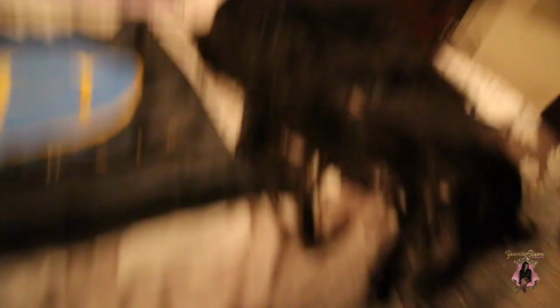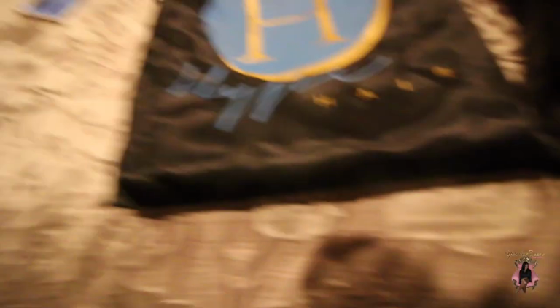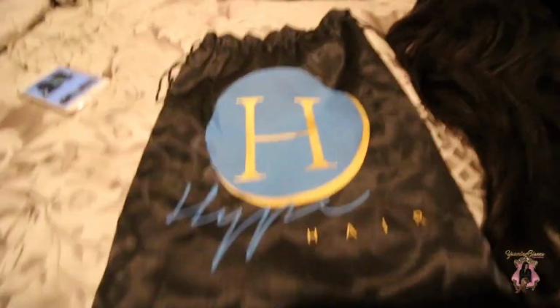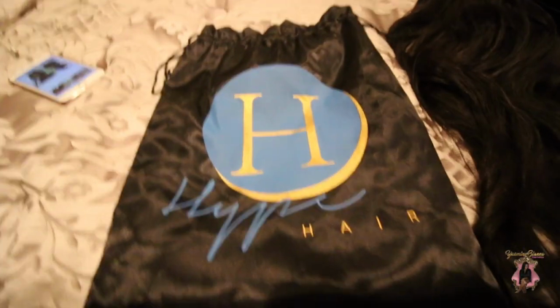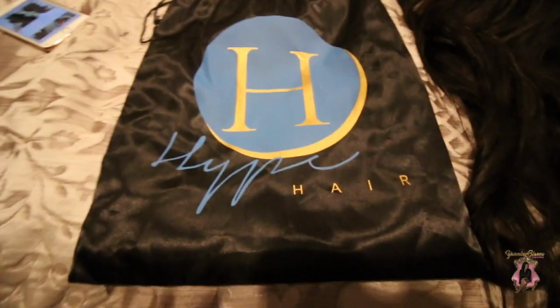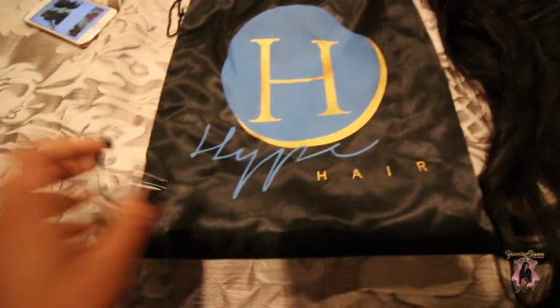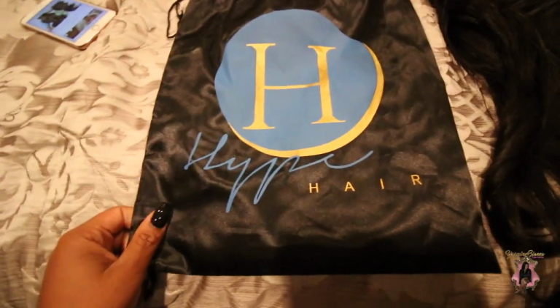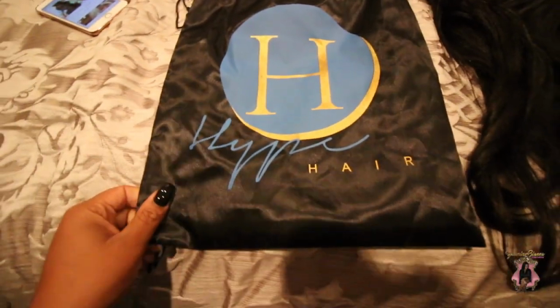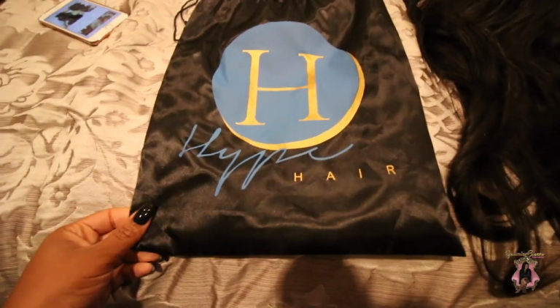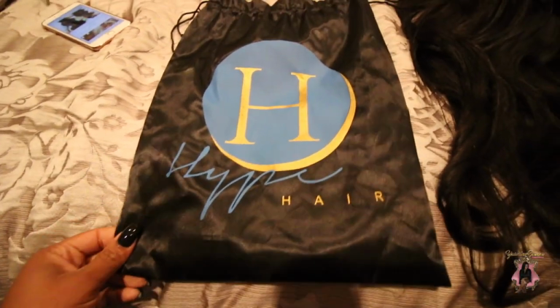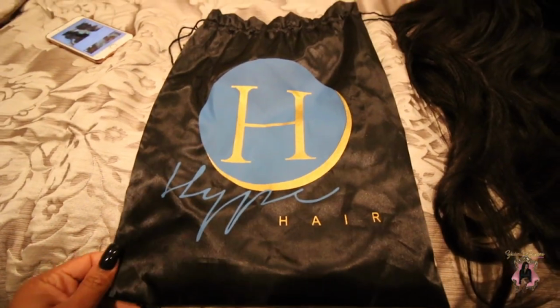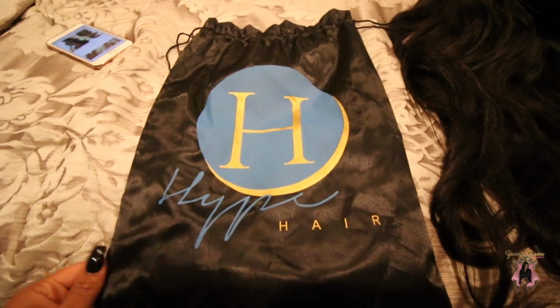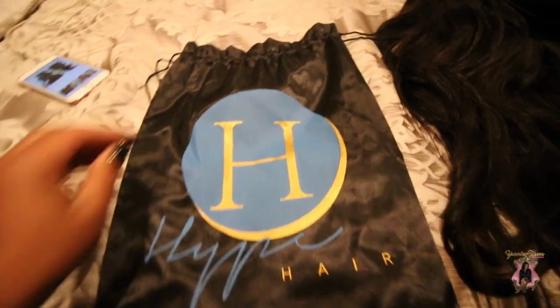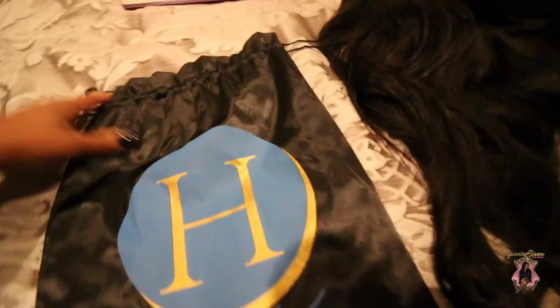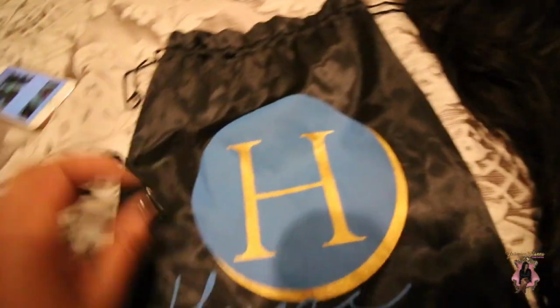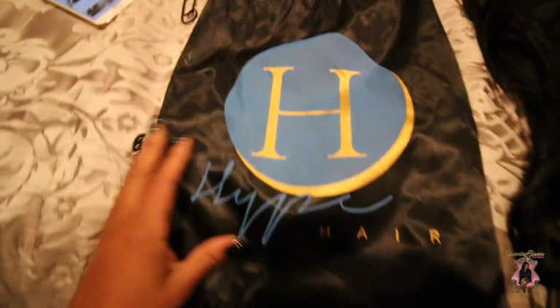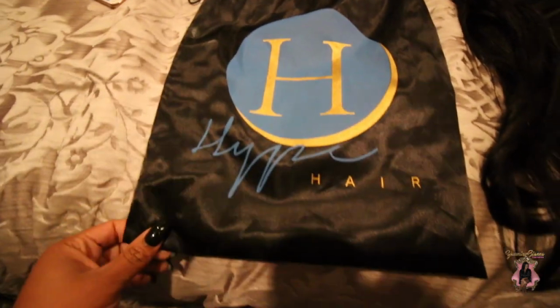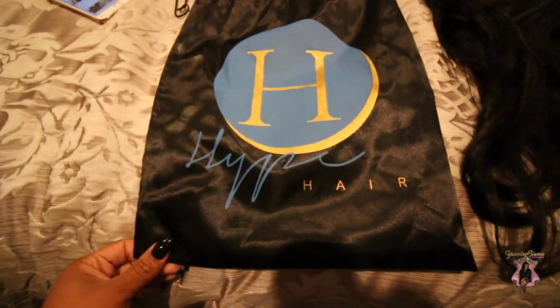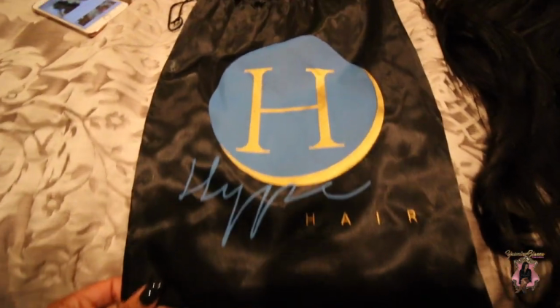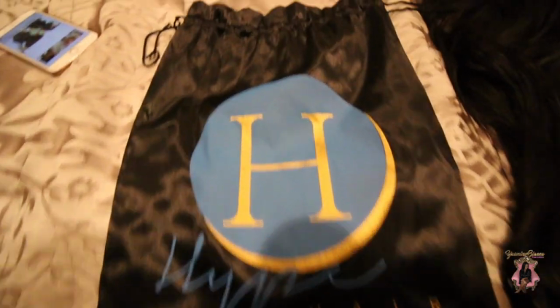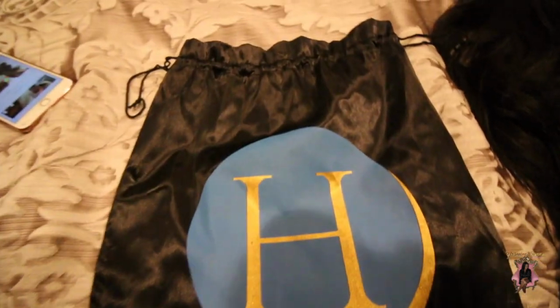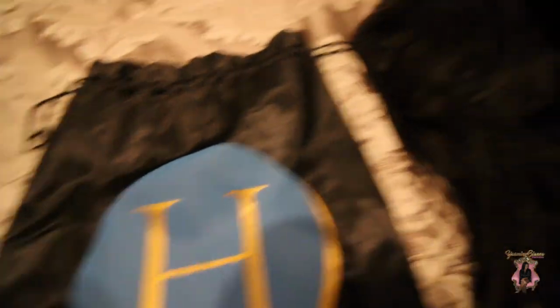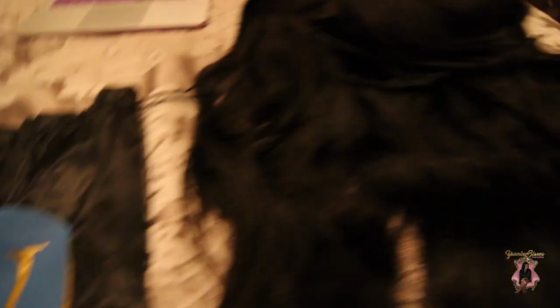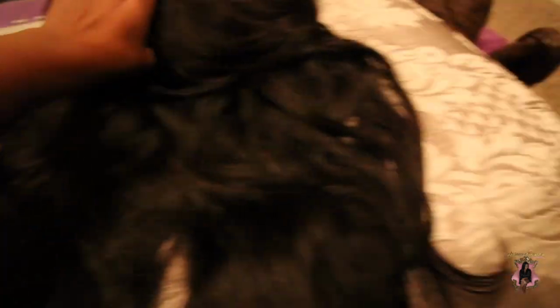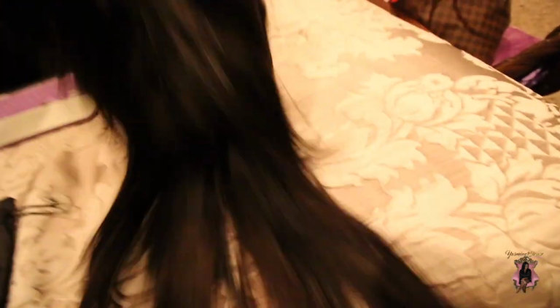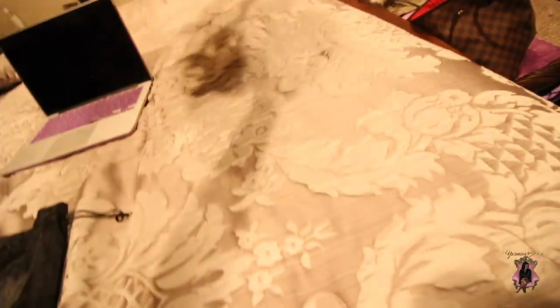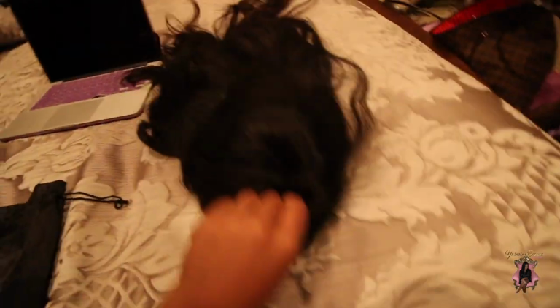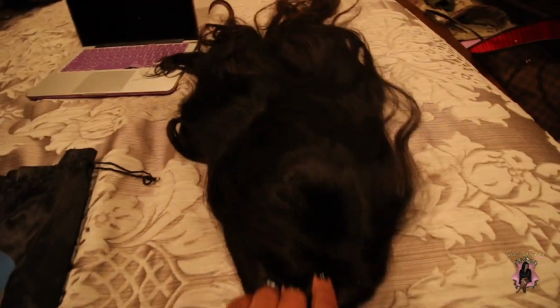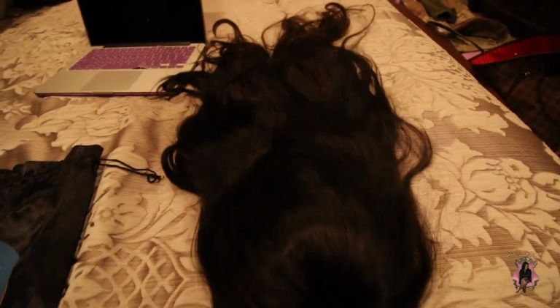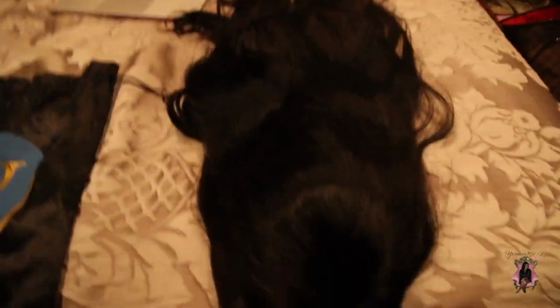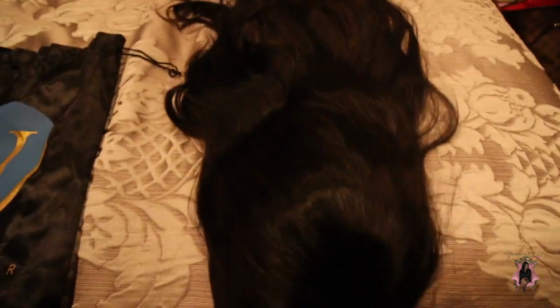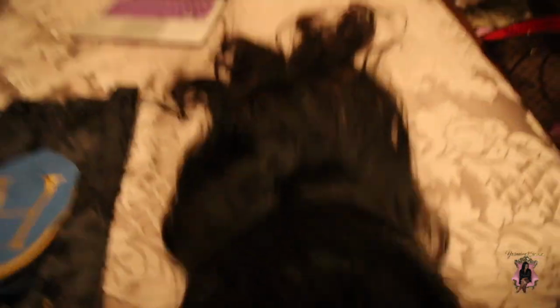I'm going to show you how it came. It came in a little bag that says 'Hype' via USPS, and it arrived in two weeks. This is the actual wig, just laid out.